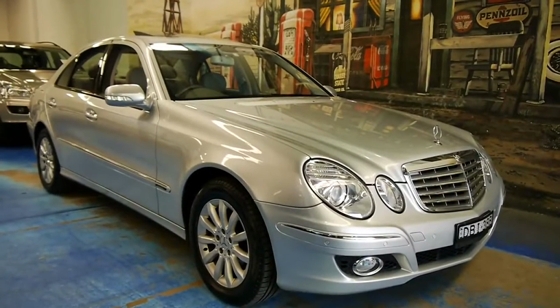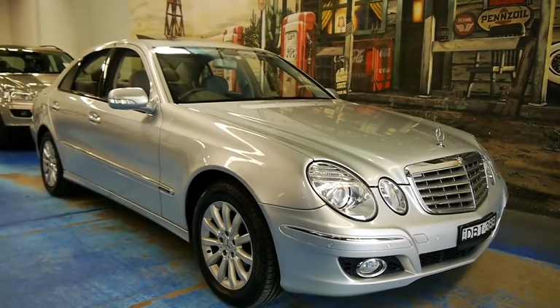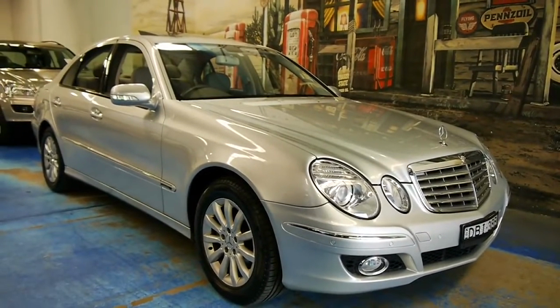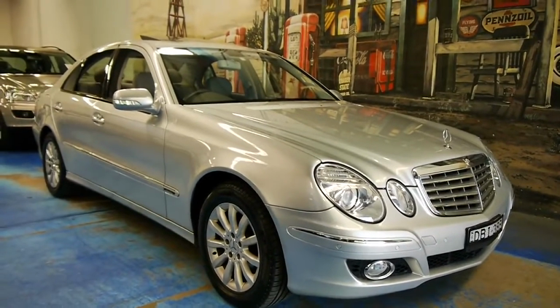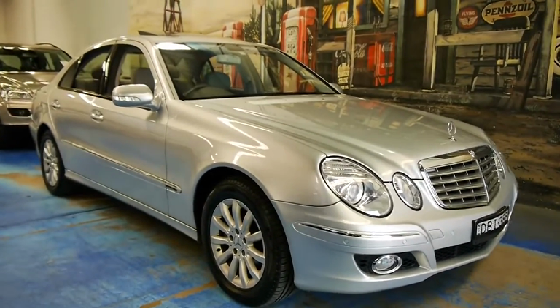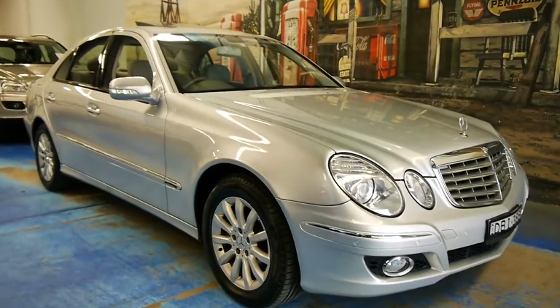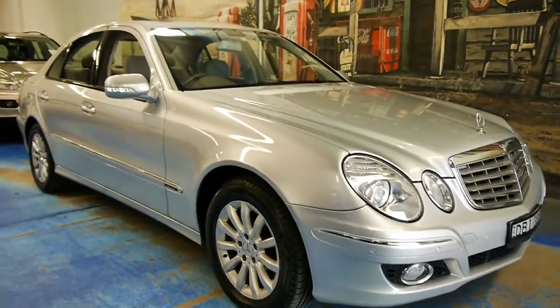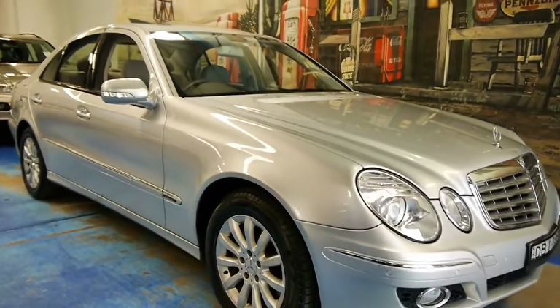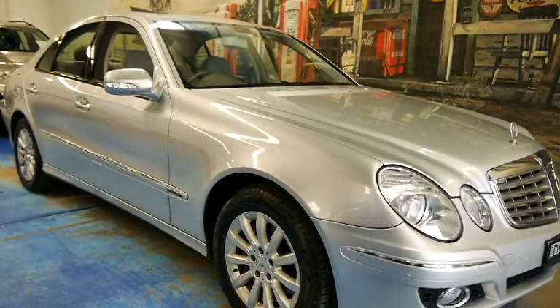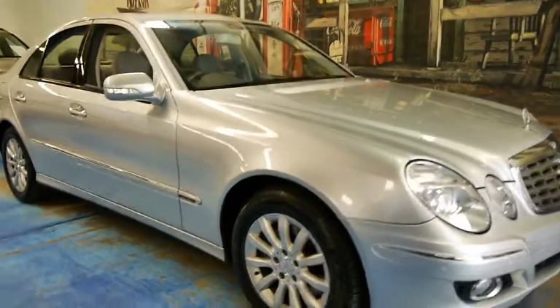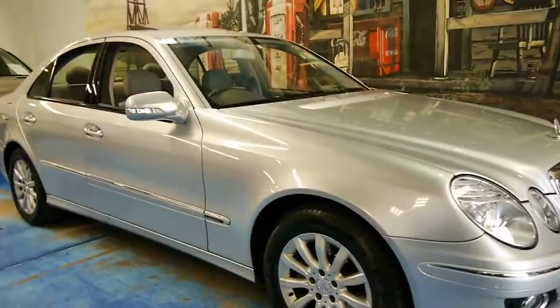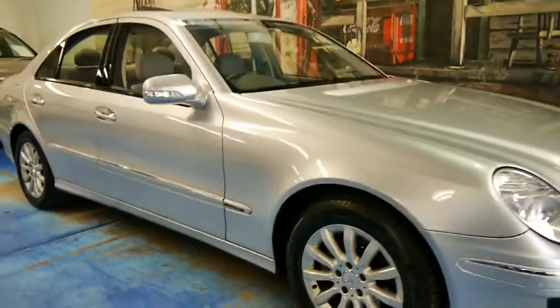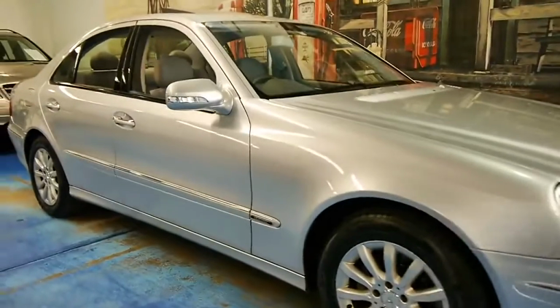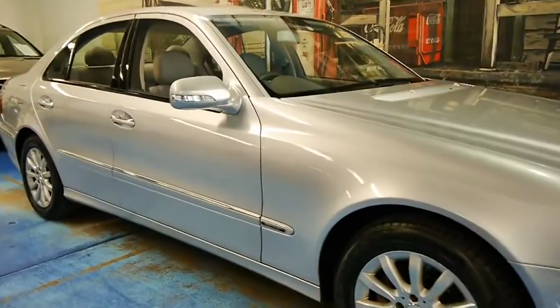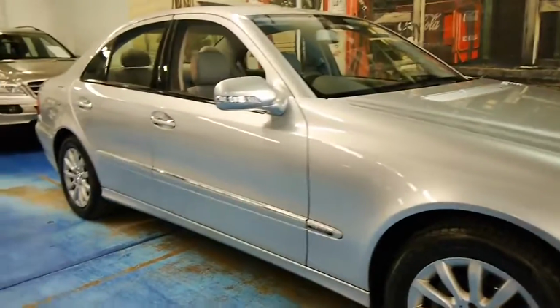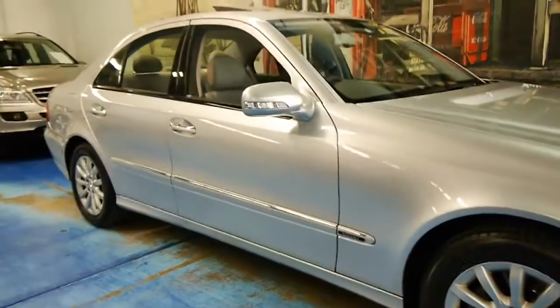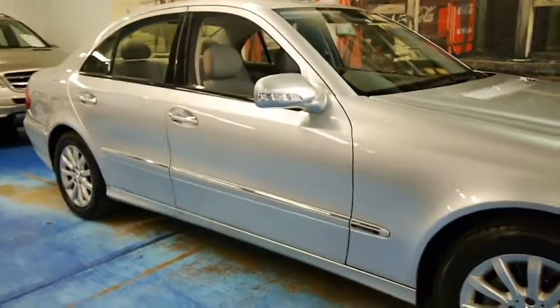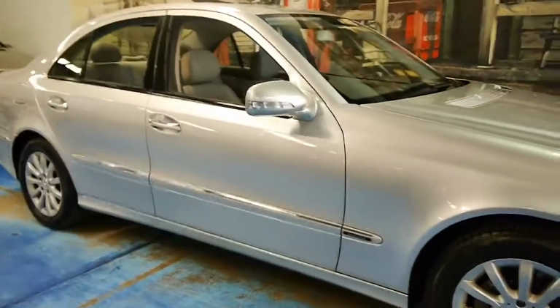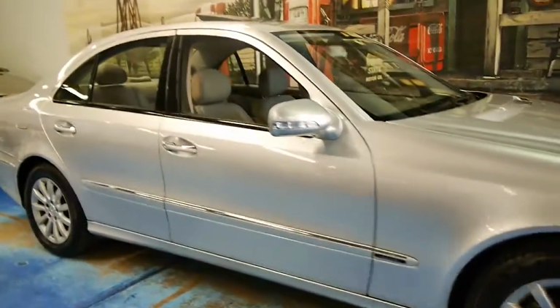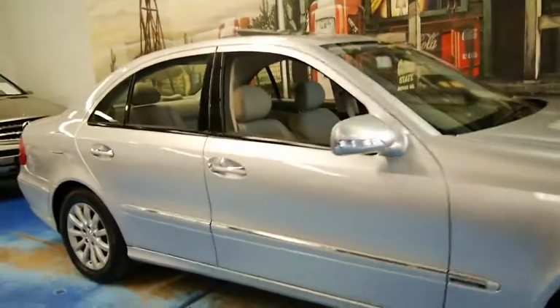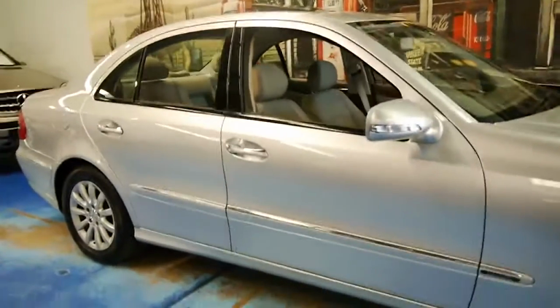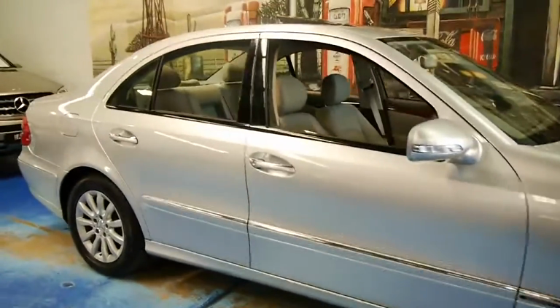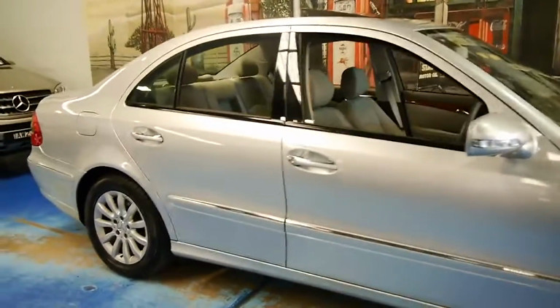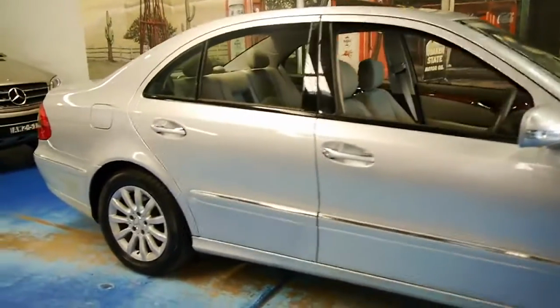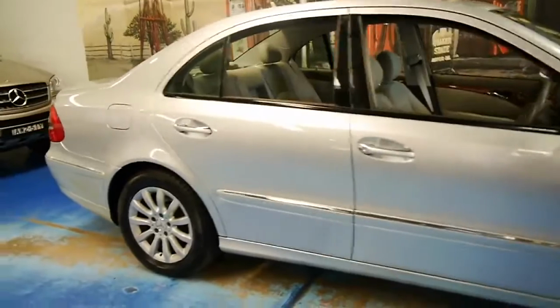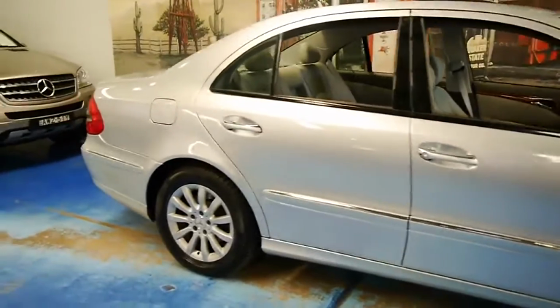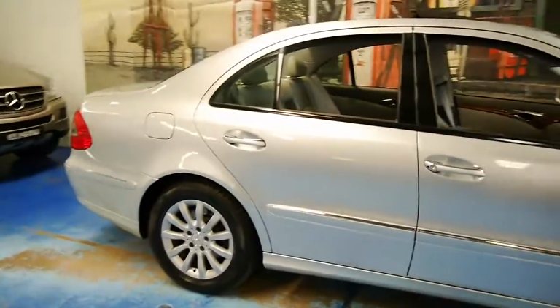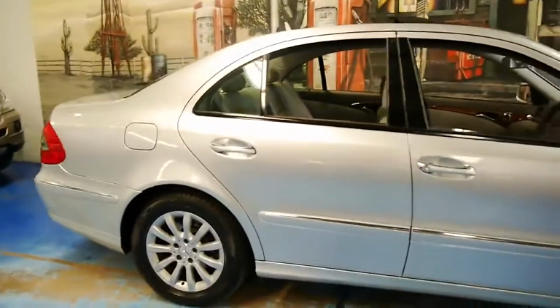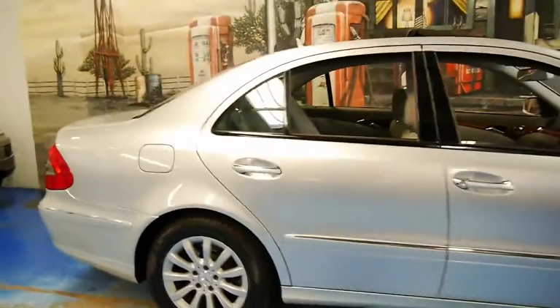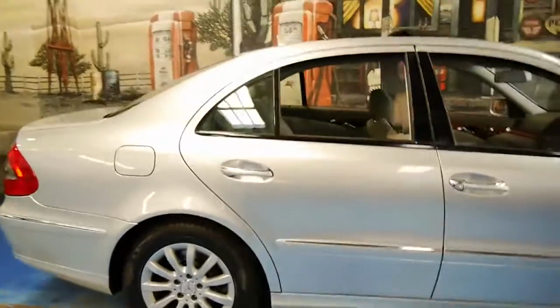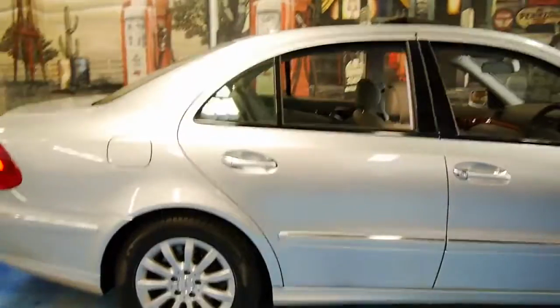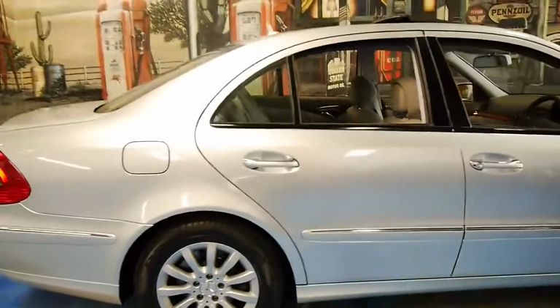Welcome to the Old Timer Centre. My name is Philip Tarrant, and today we have for you a 2007 Mercedes-Benz E350 Elegance.